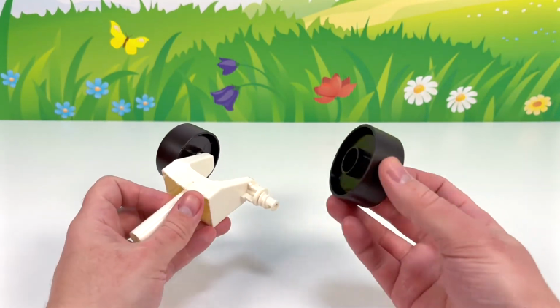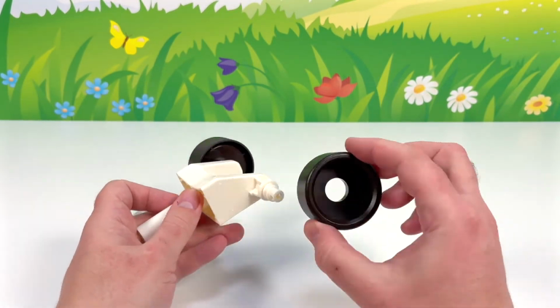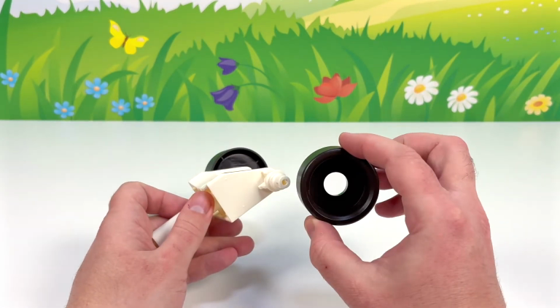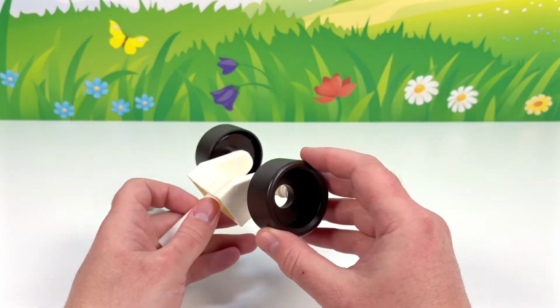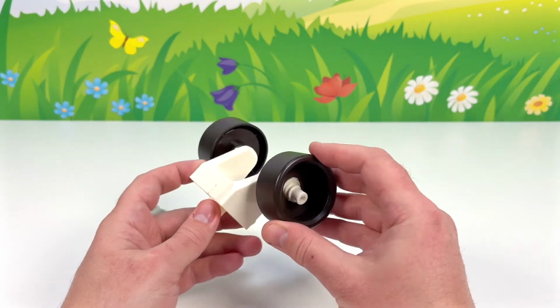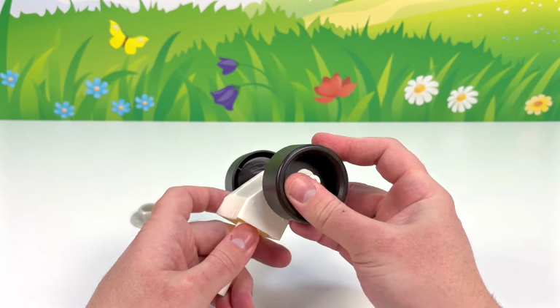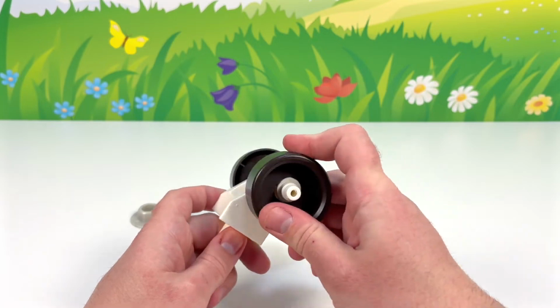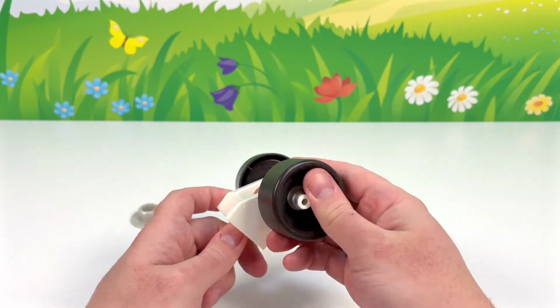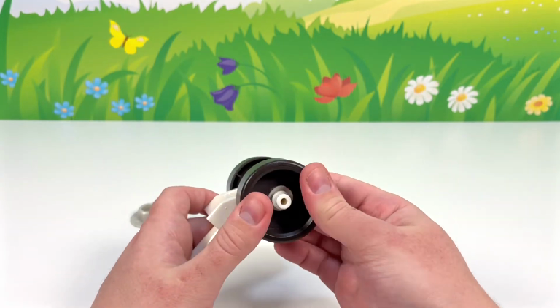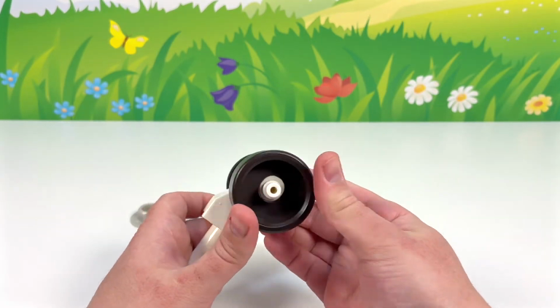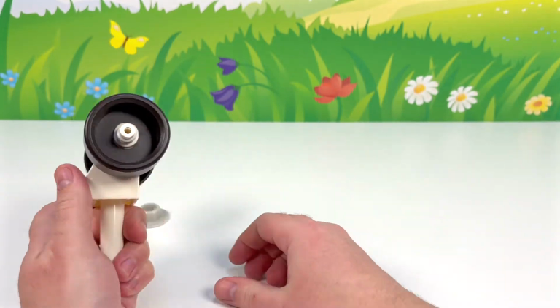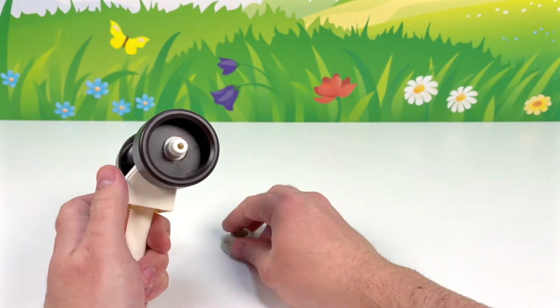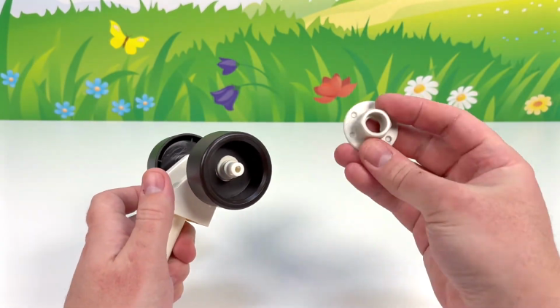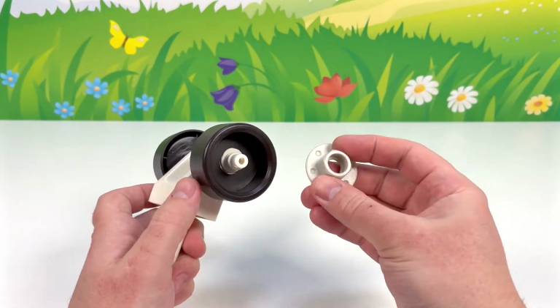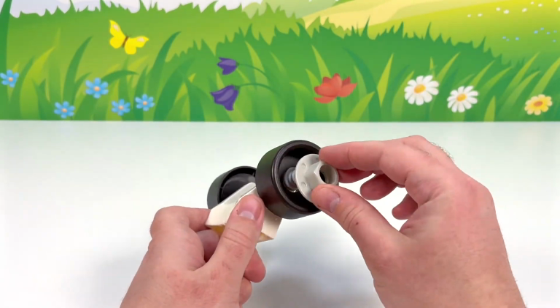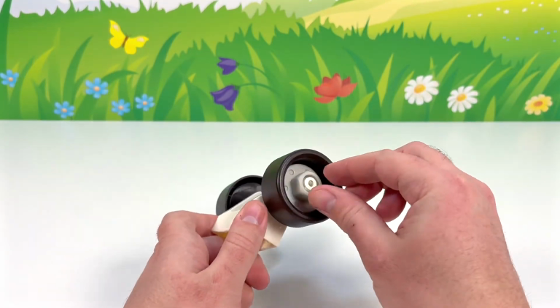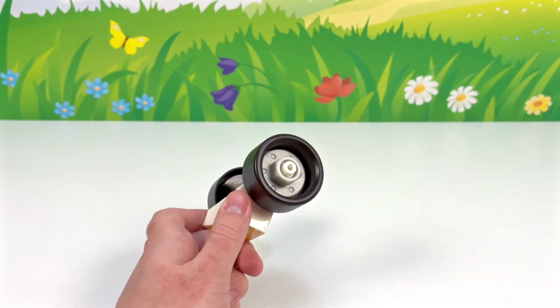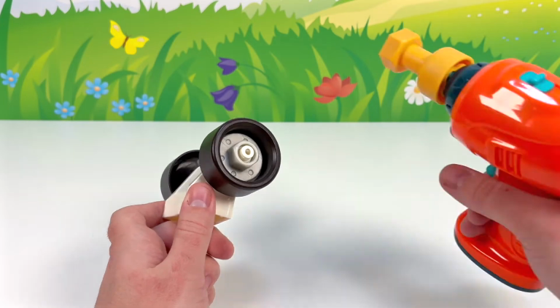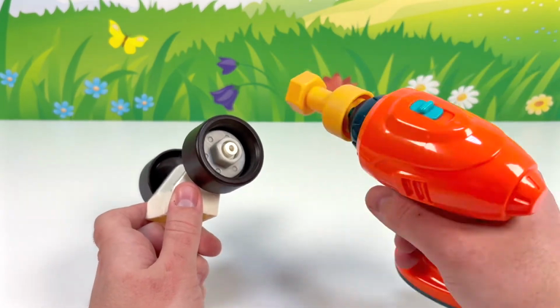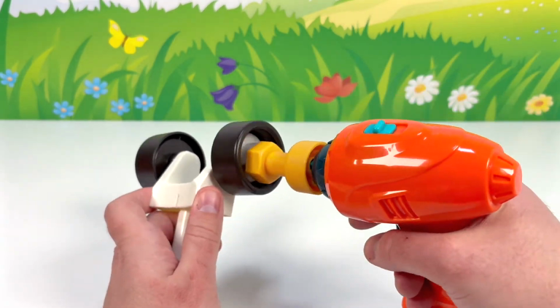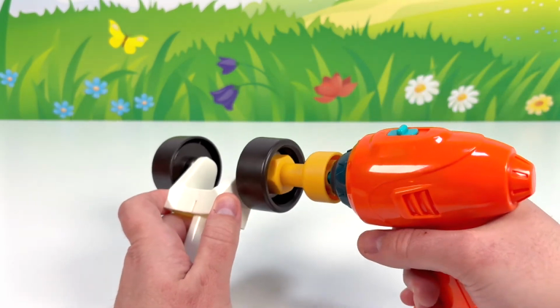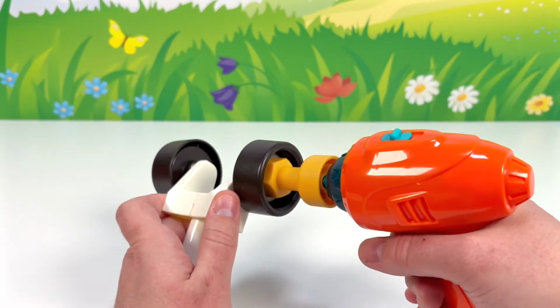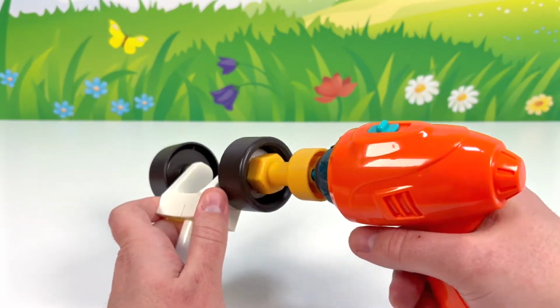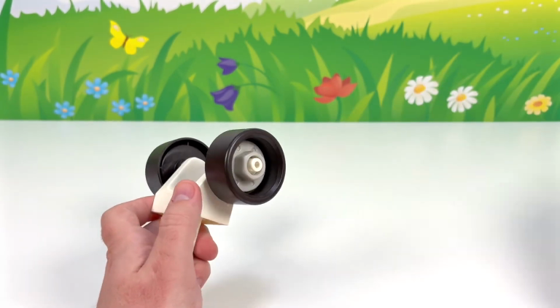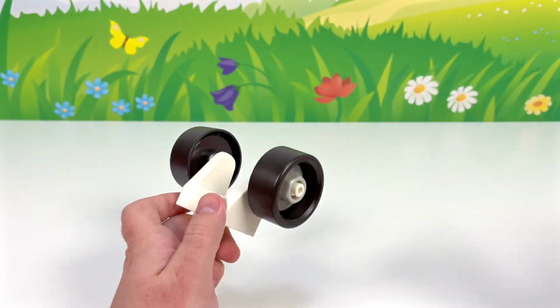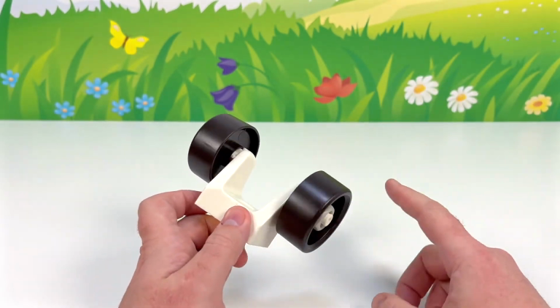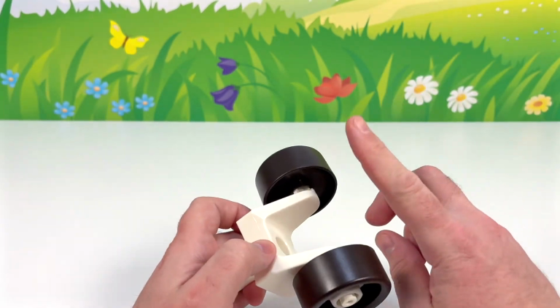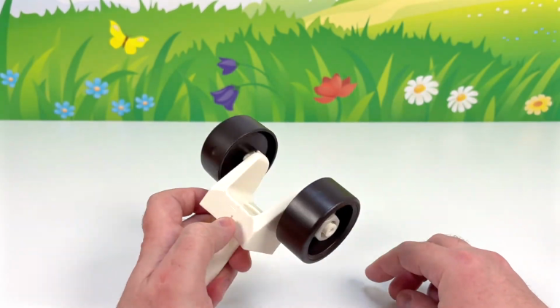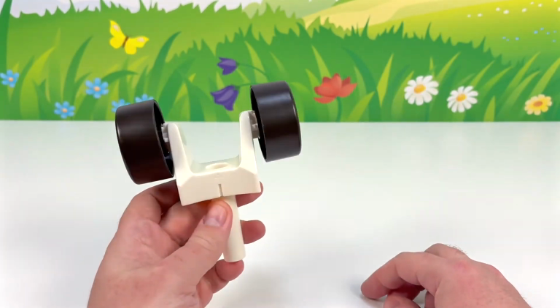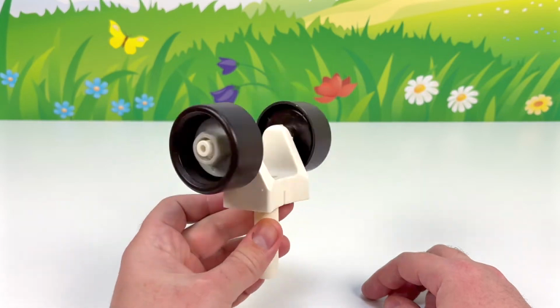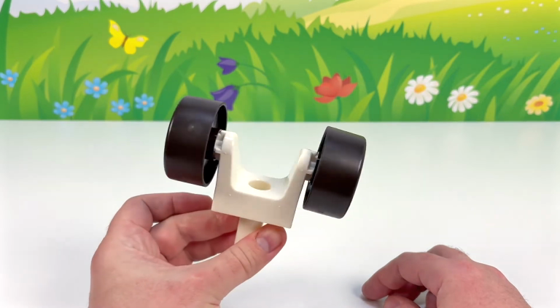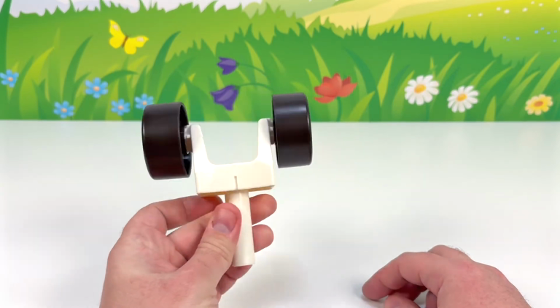Now for the other wheel. Place it here, then the nut, and the power tool to tighten it. Look at that — our wheels are ready to be attached to our toy airplane.